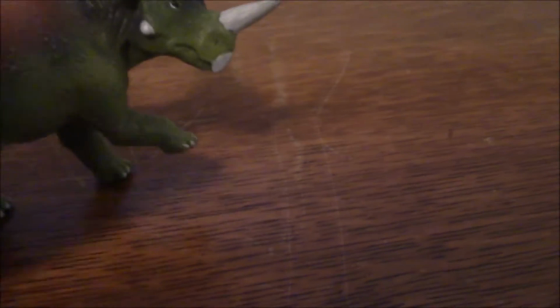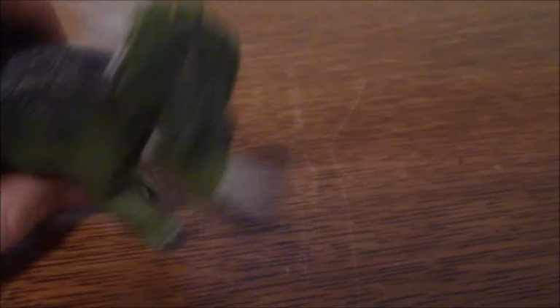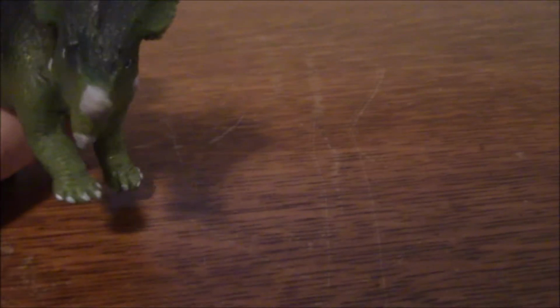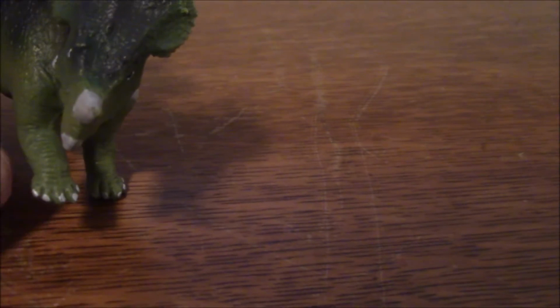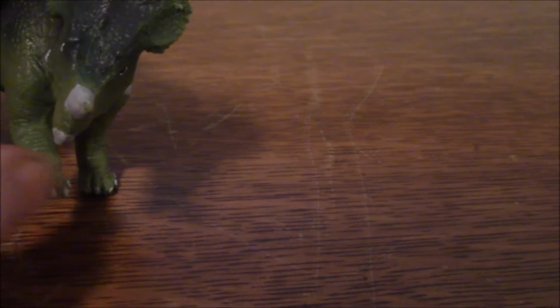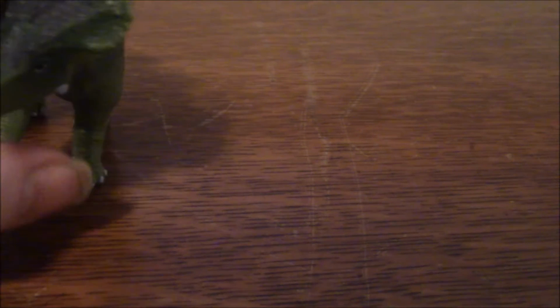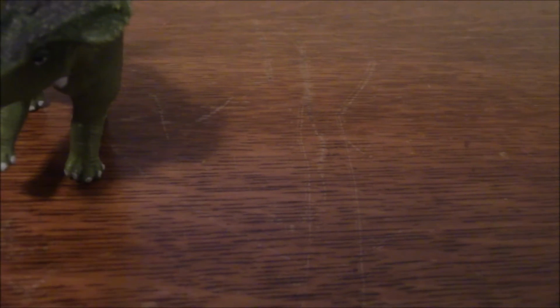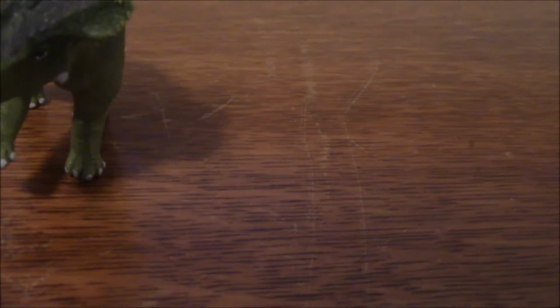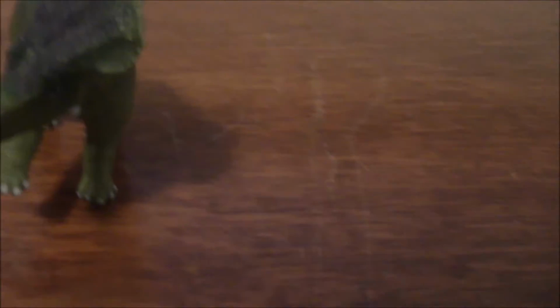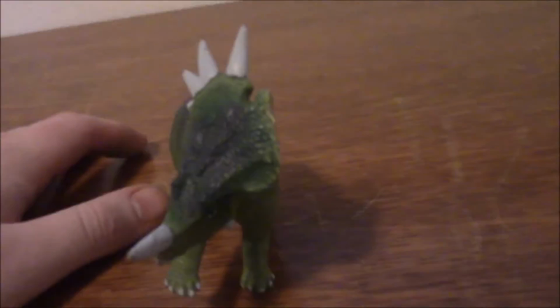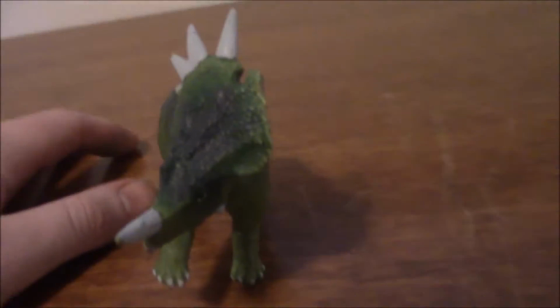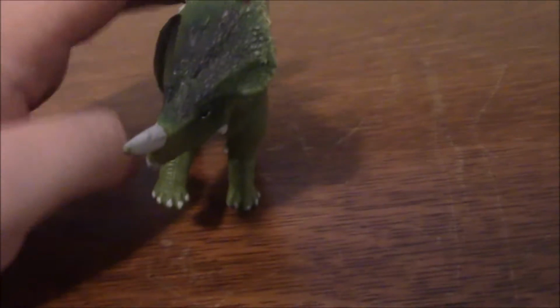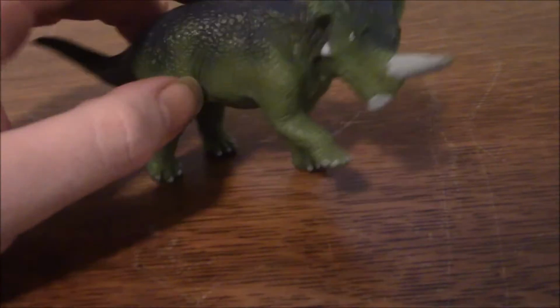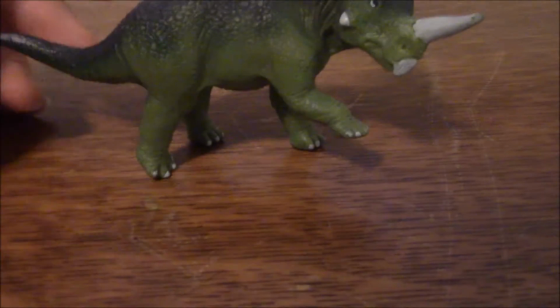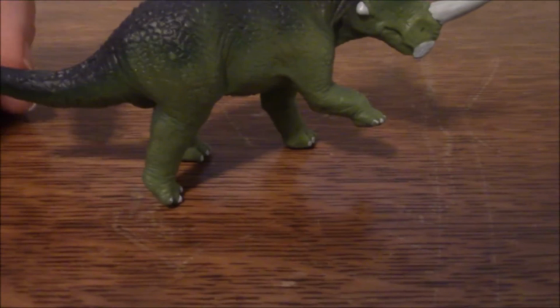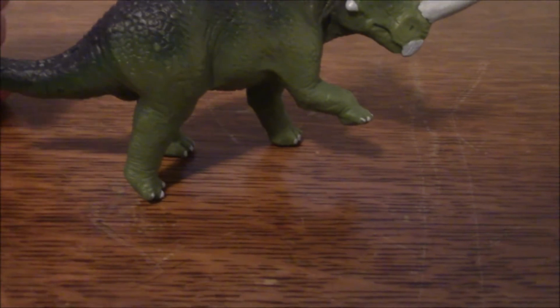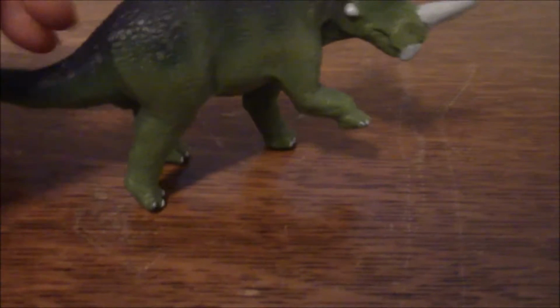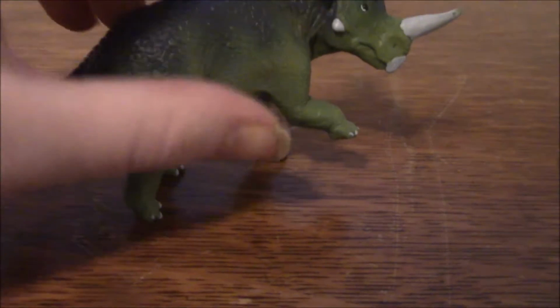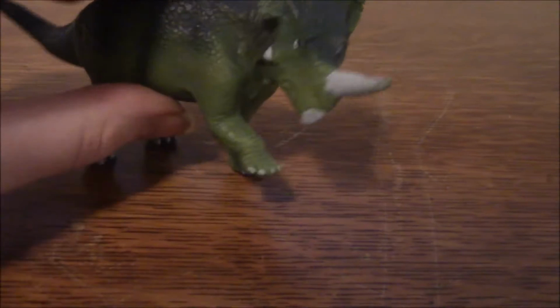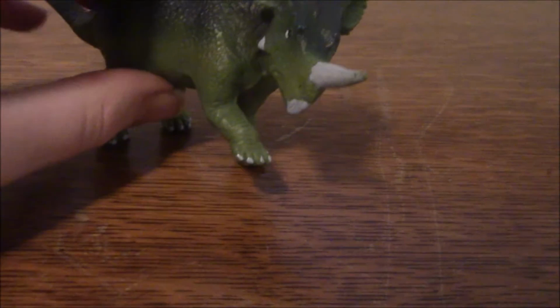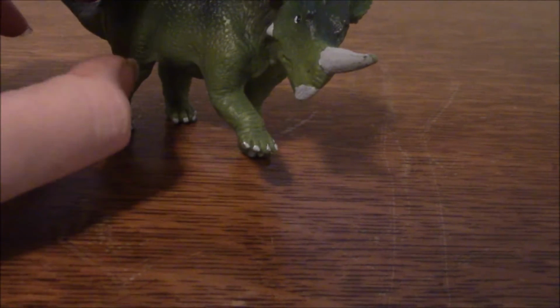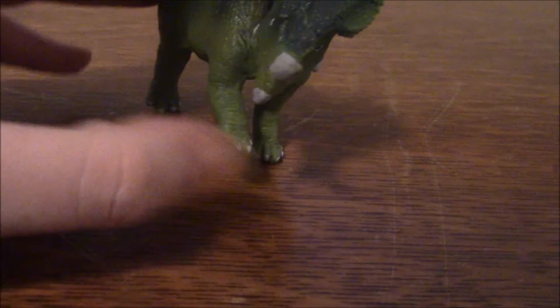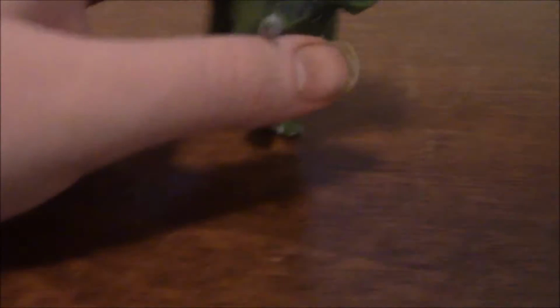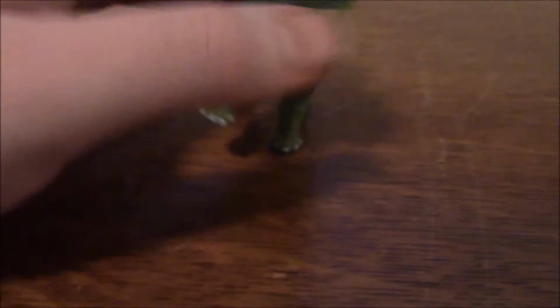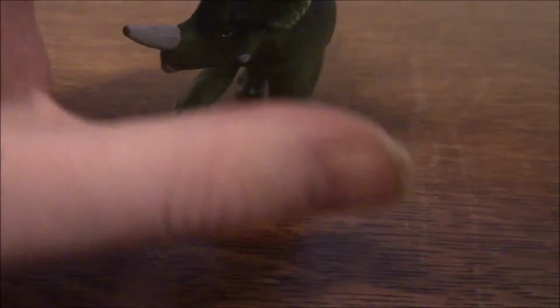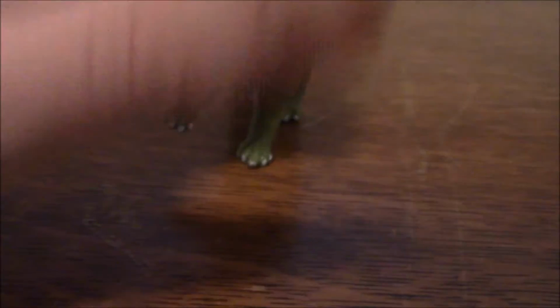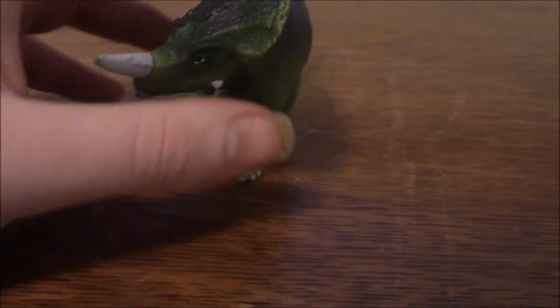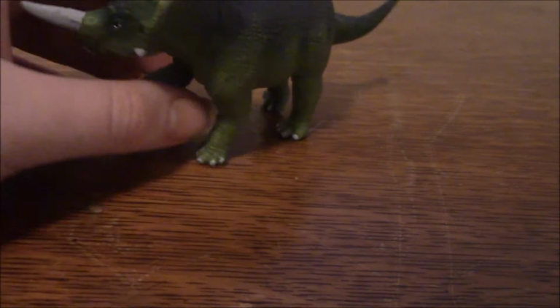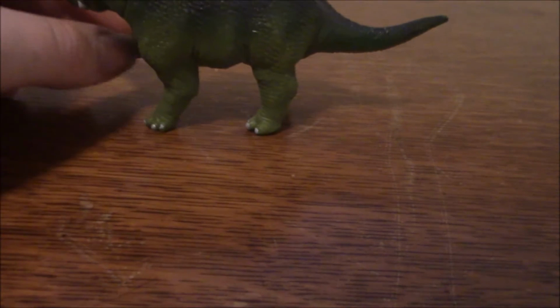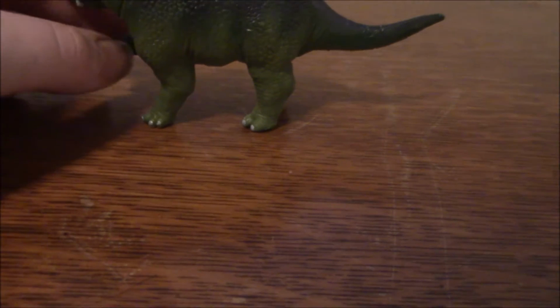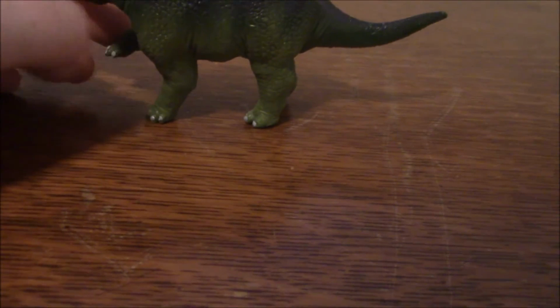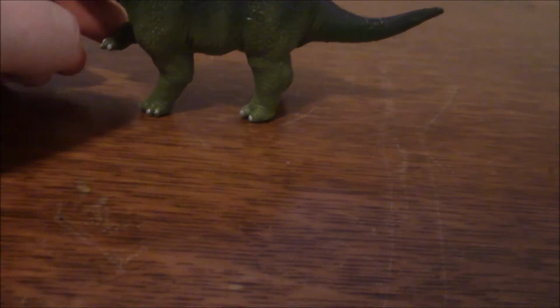But I decided to buy him anyway, because I think he looked nice, and I also only had to pay $2 for him, so I think this was a decent deal.